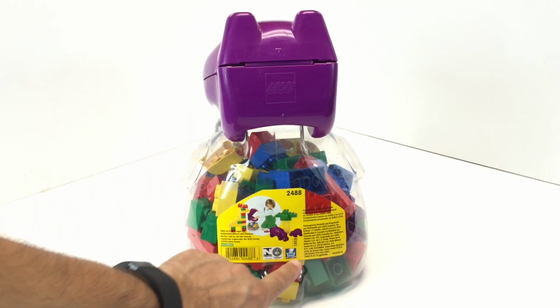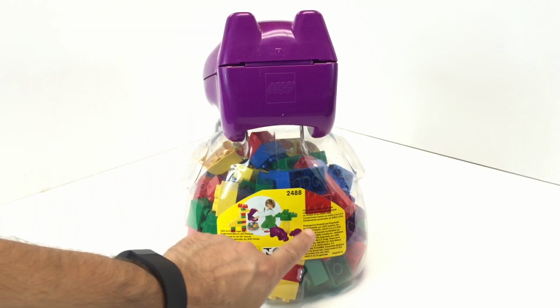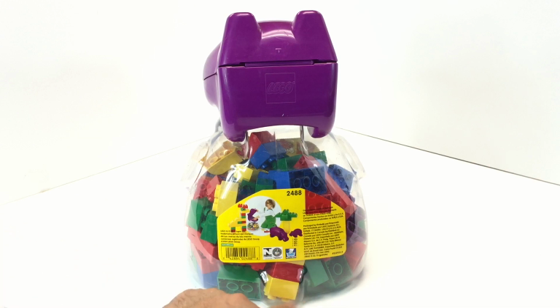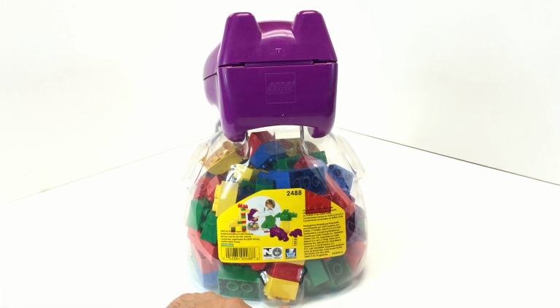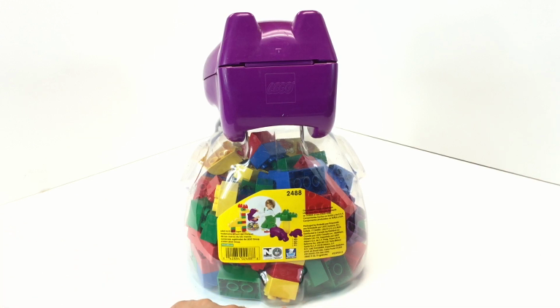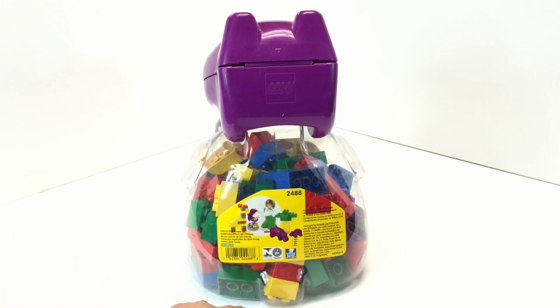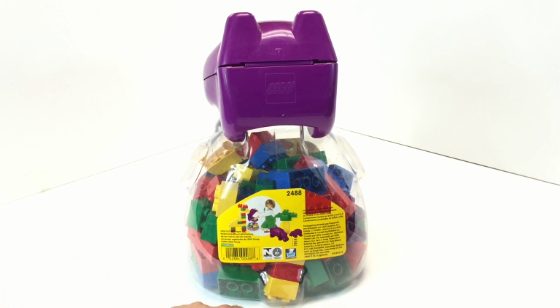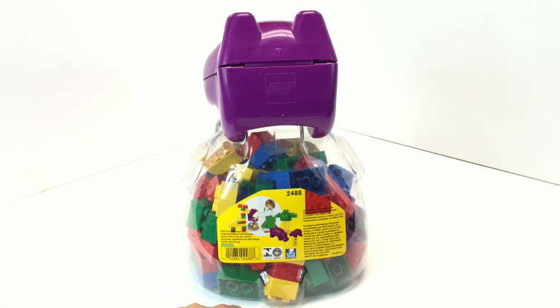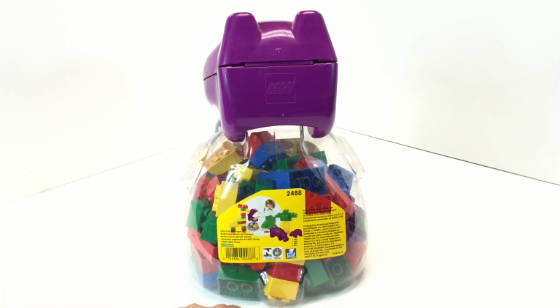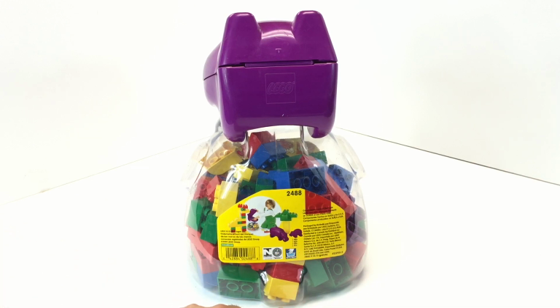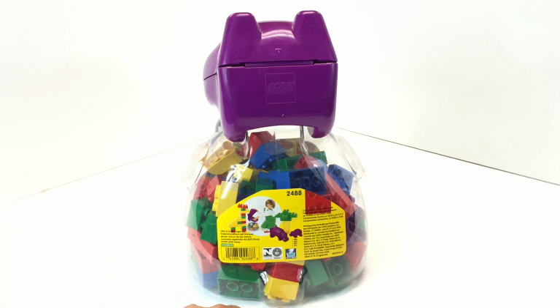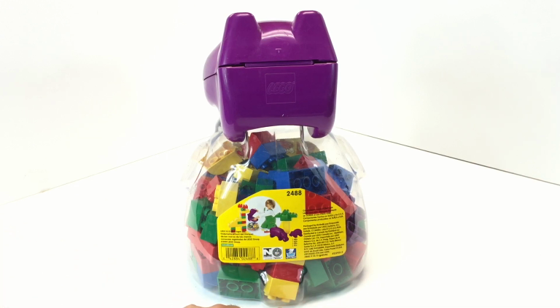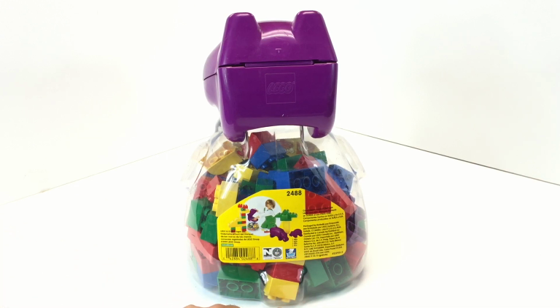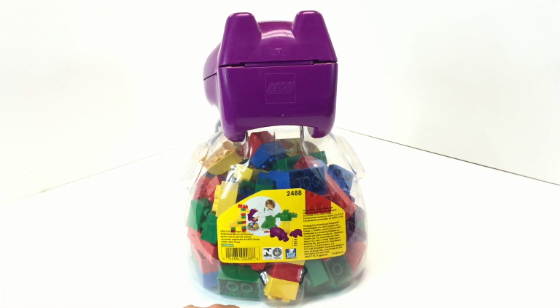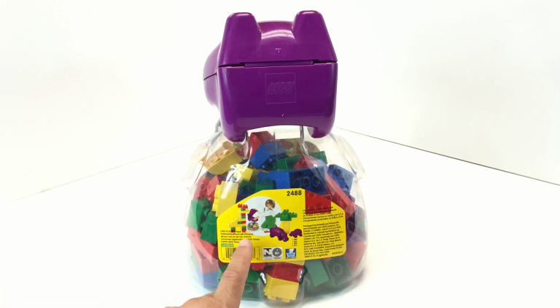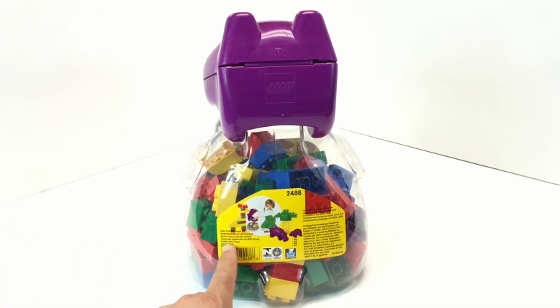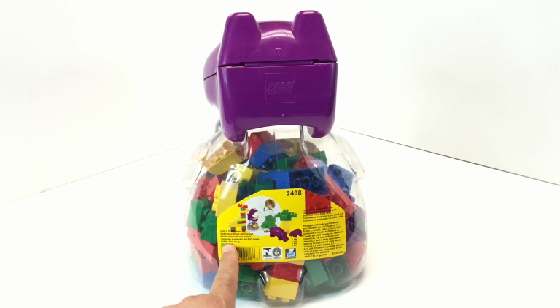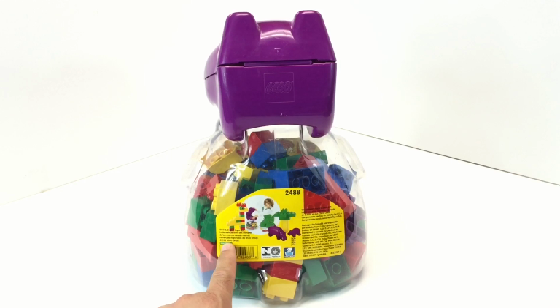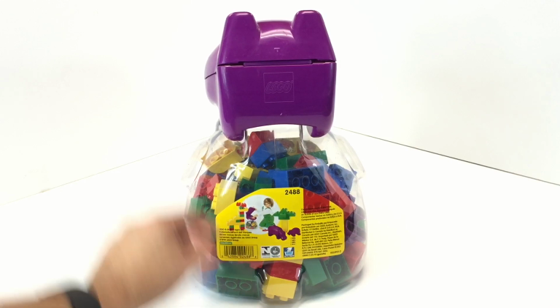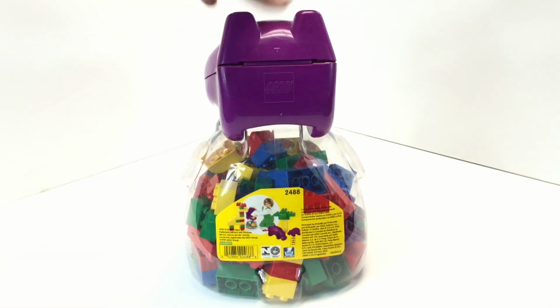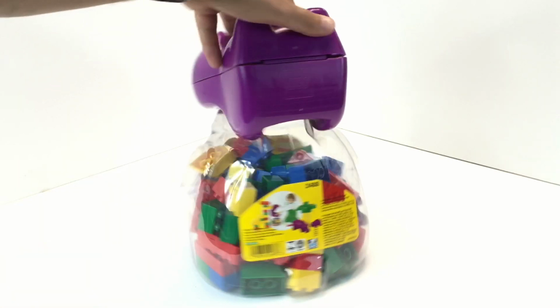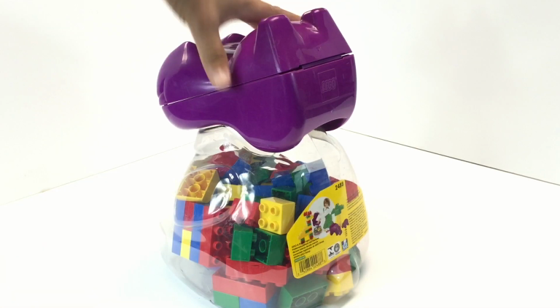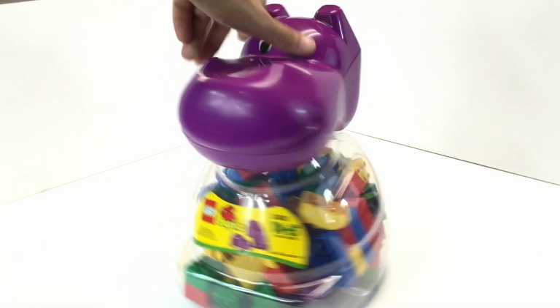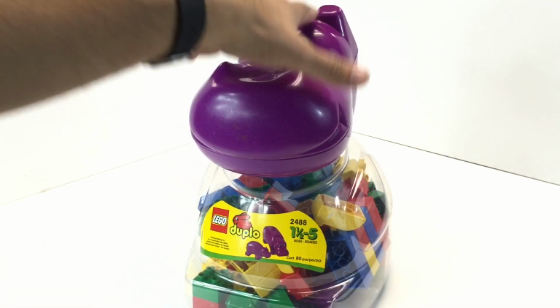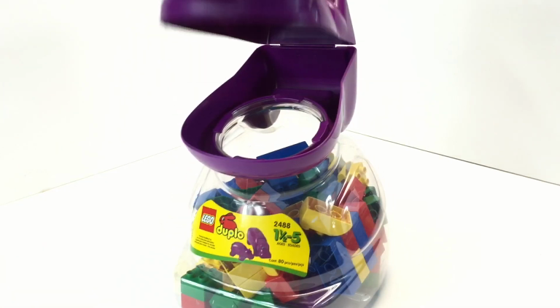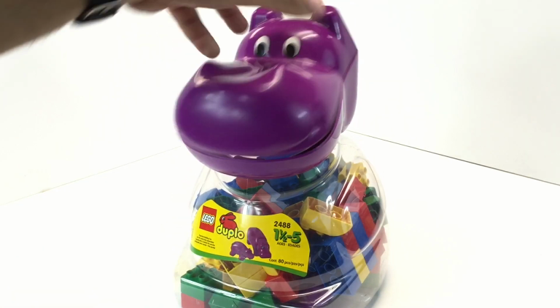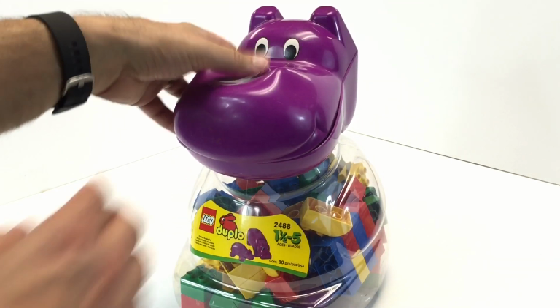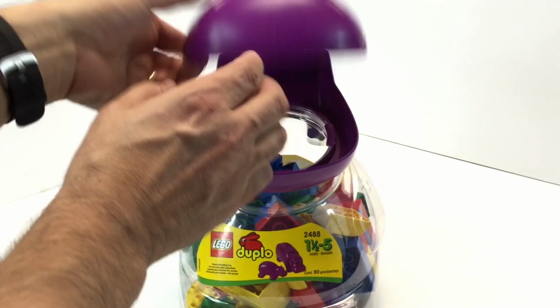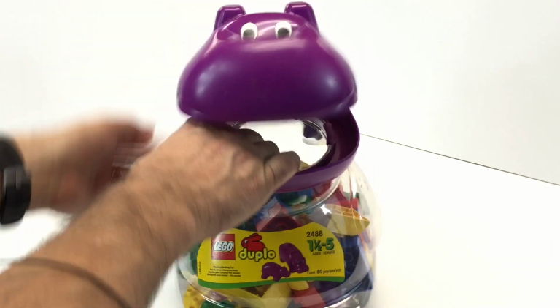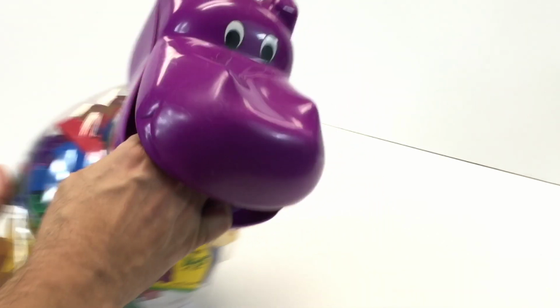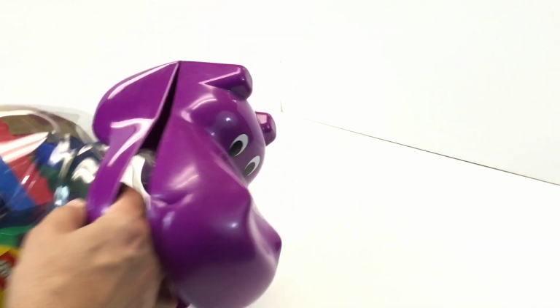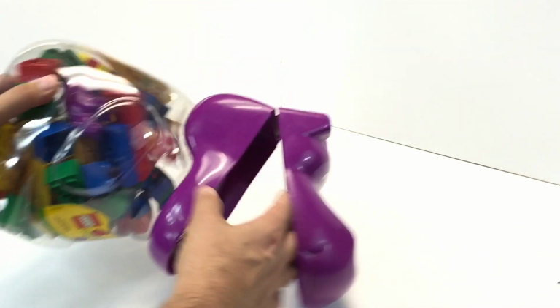All right, so I'm gonna dump this thing out — there's a bug crawling across my review side.